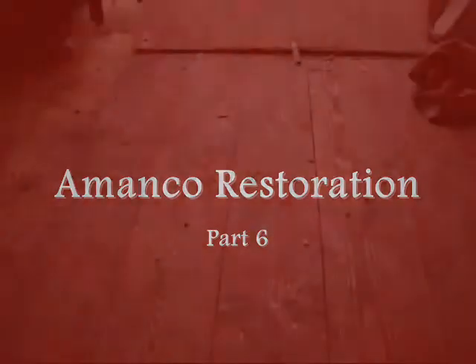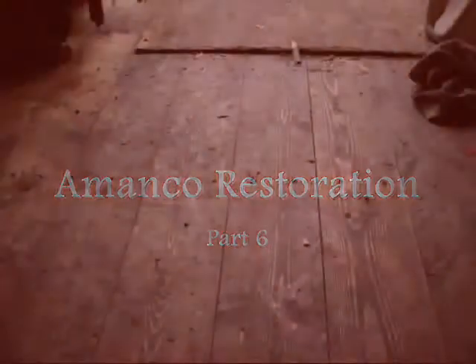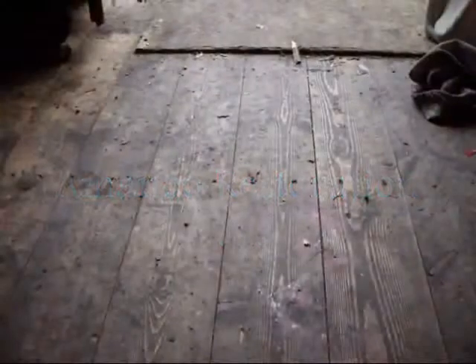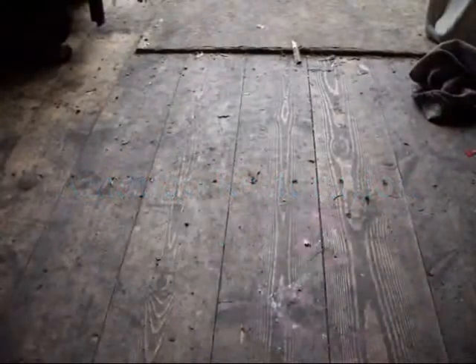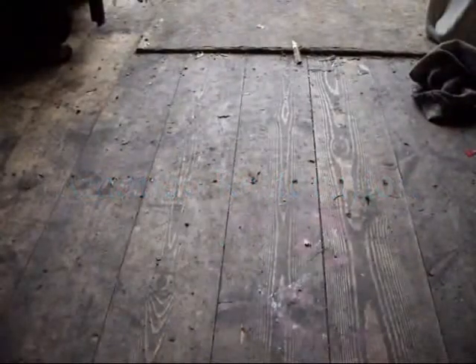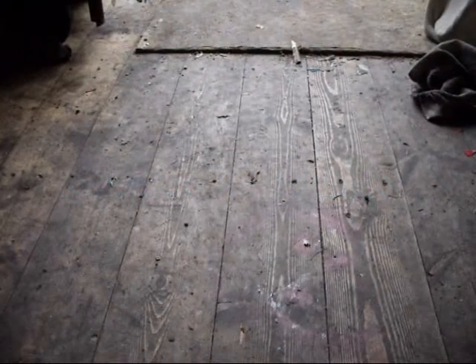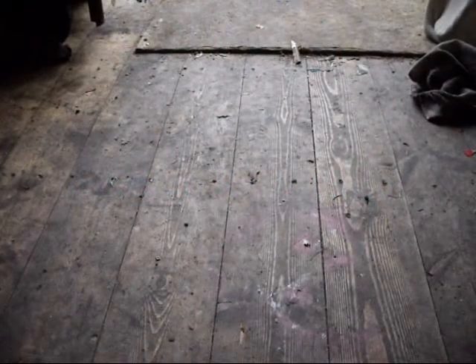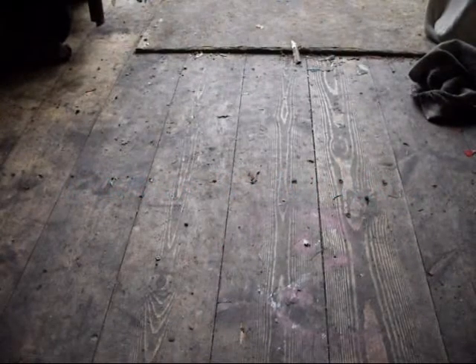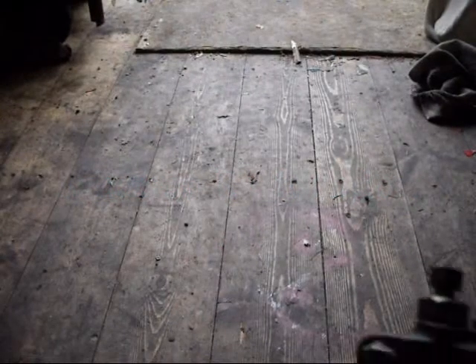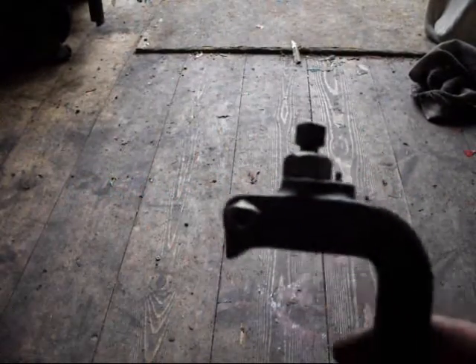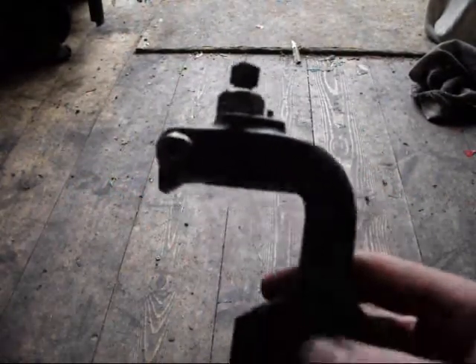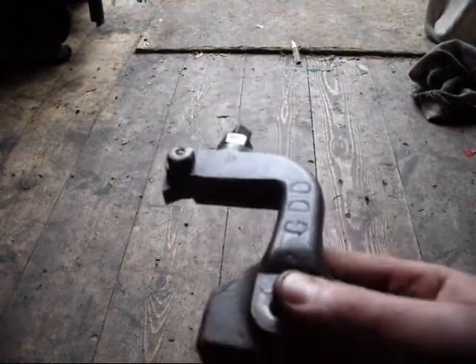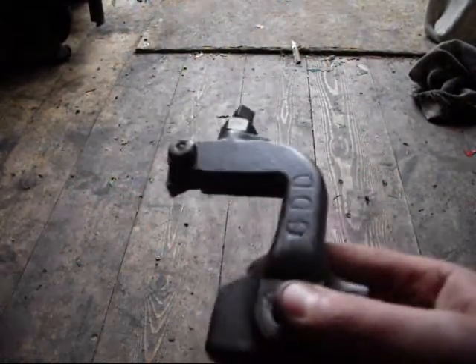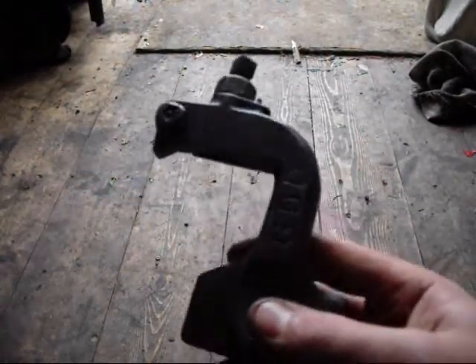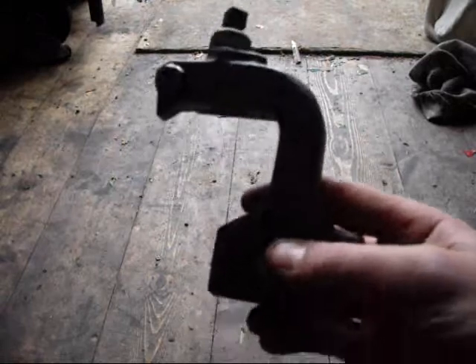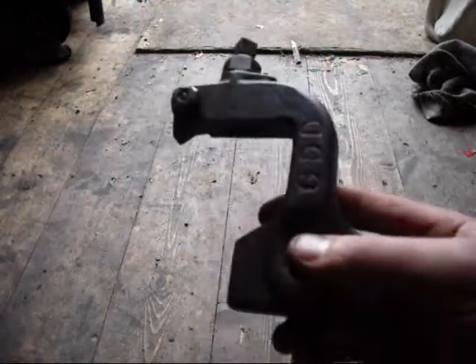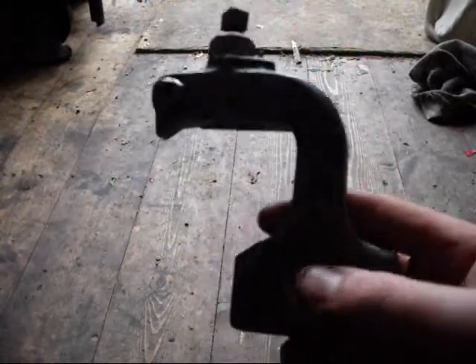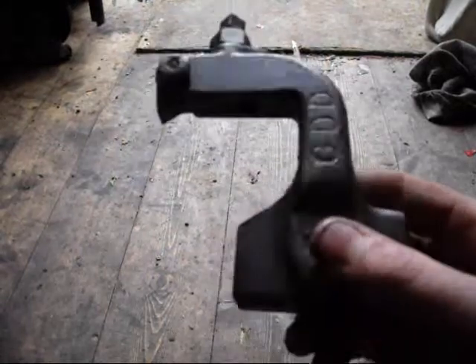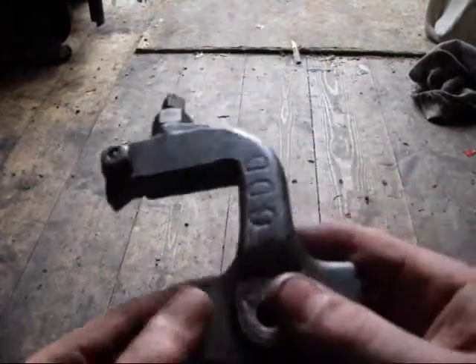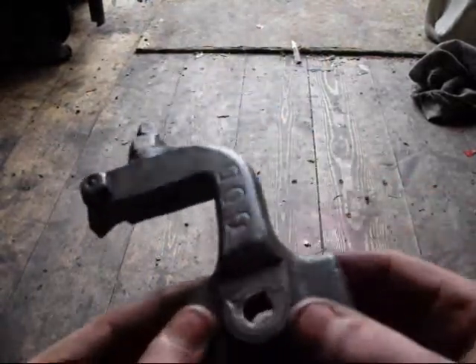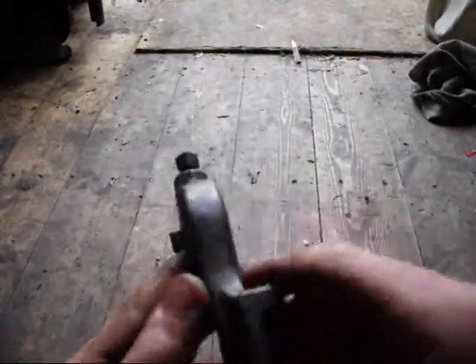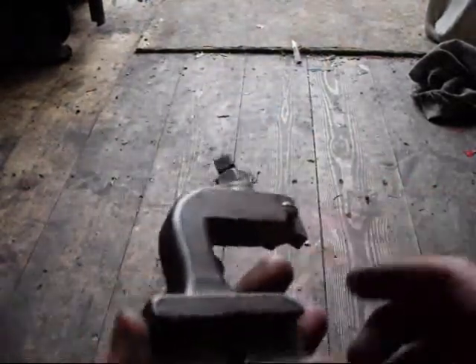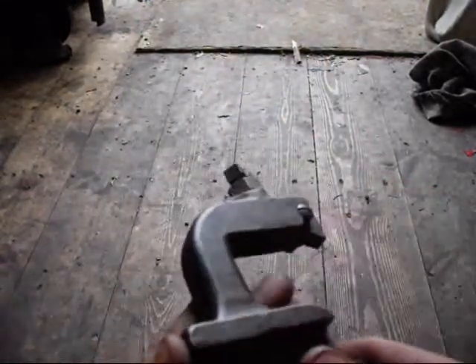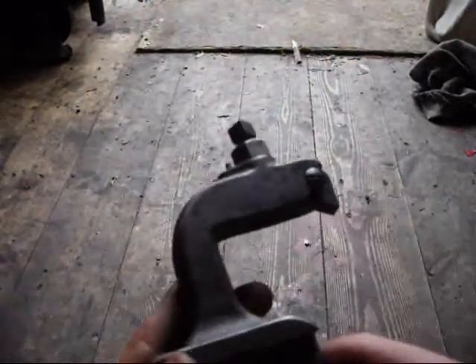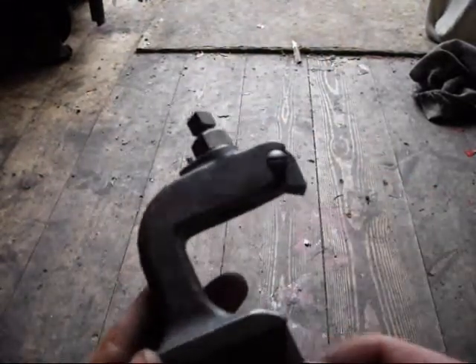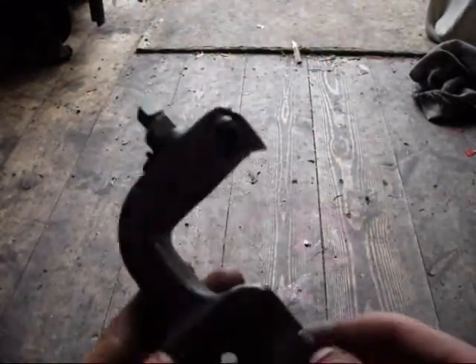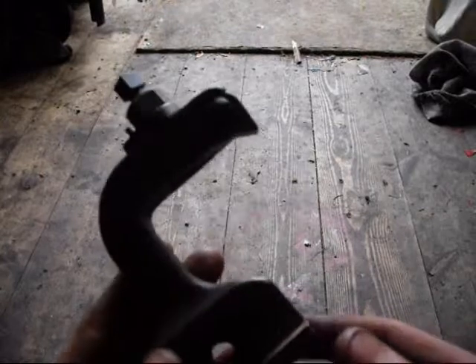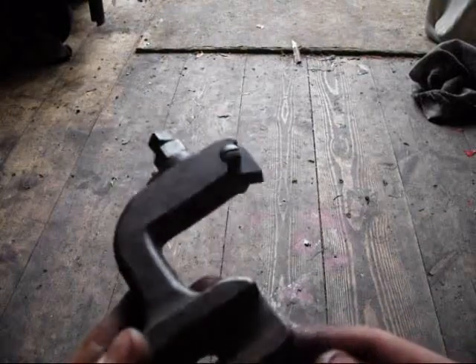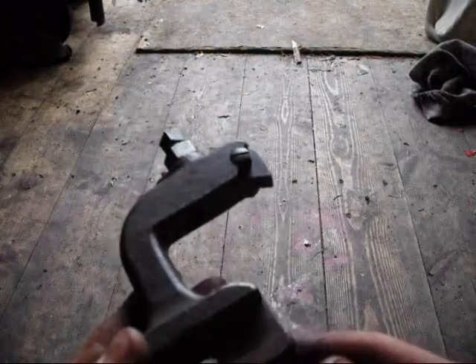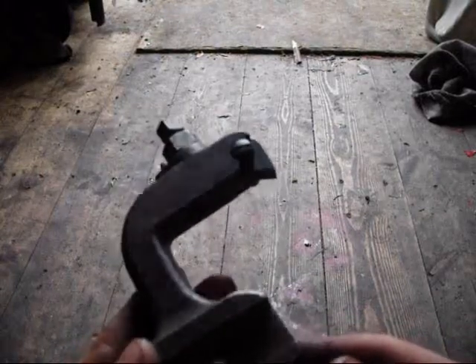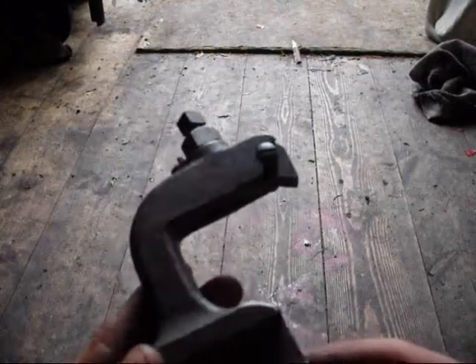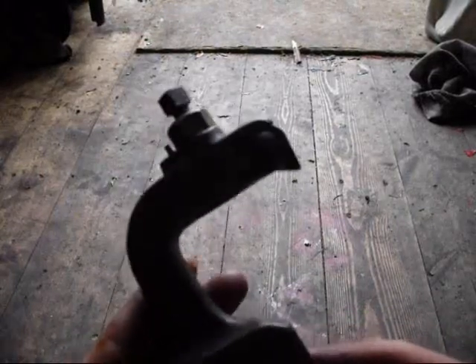Hi all. Working on the Amanco again today. Just spent a while cleaning up the igniter picker. This is what's known as the gooseneck picker. I think this was introduced in 1916 — mine is 1917.